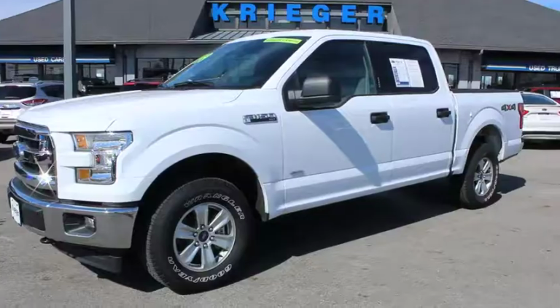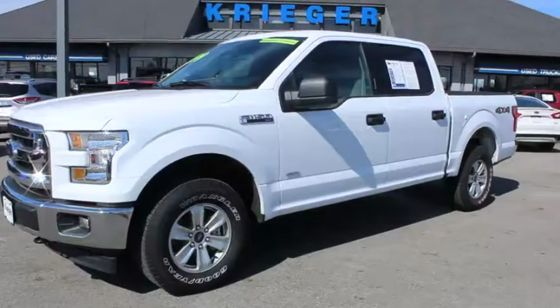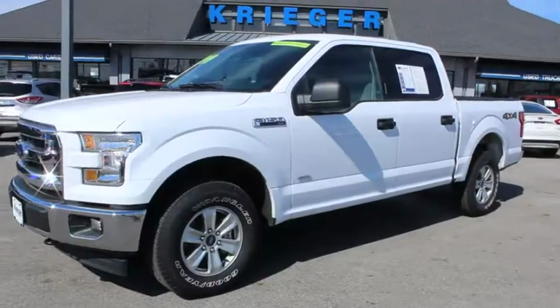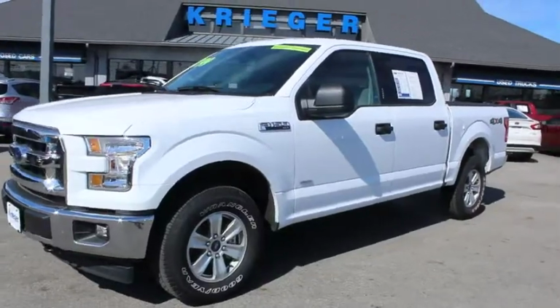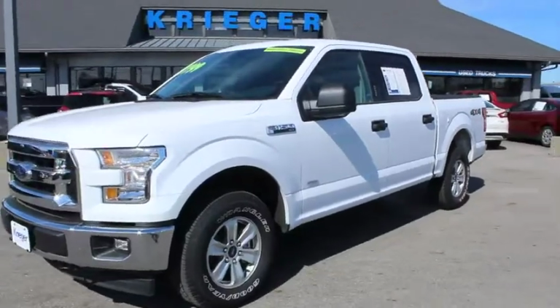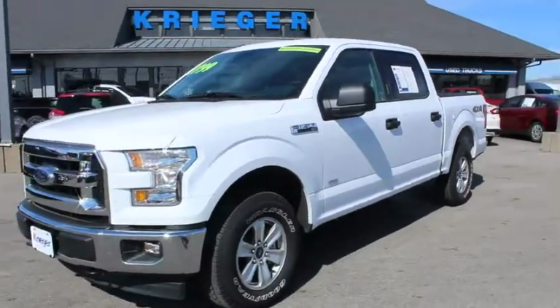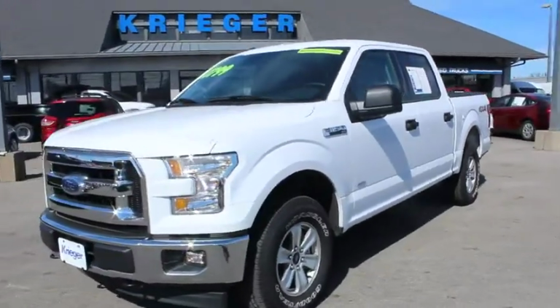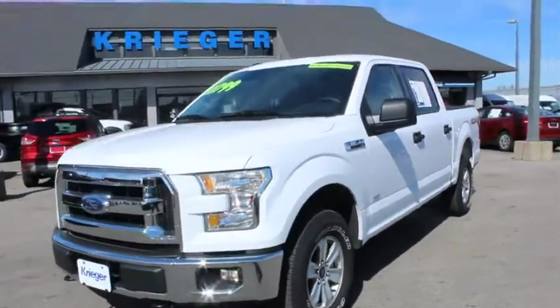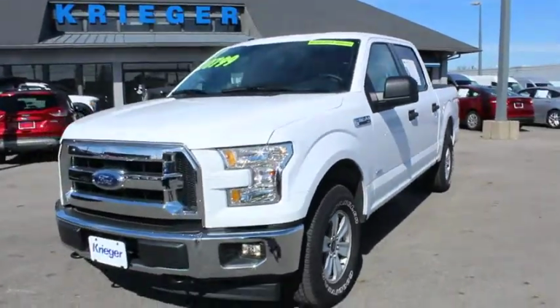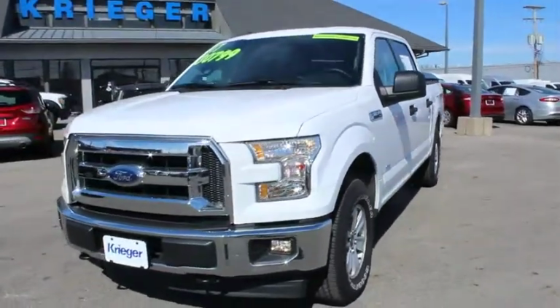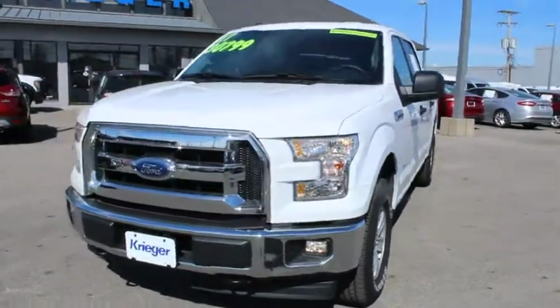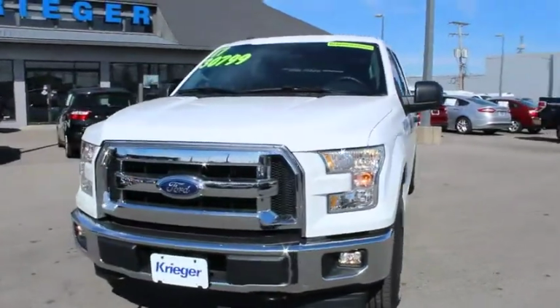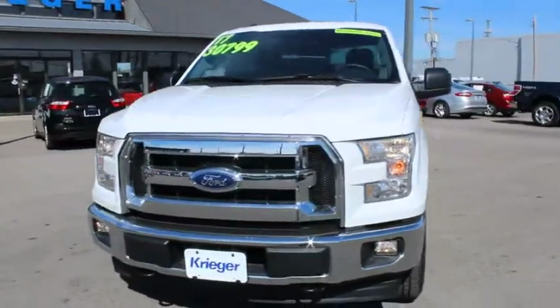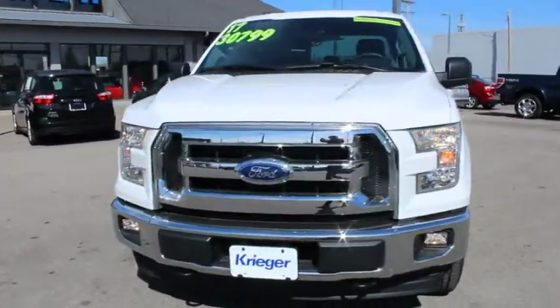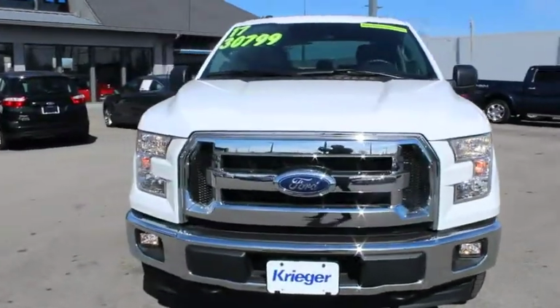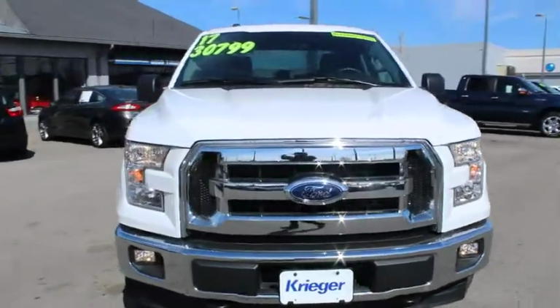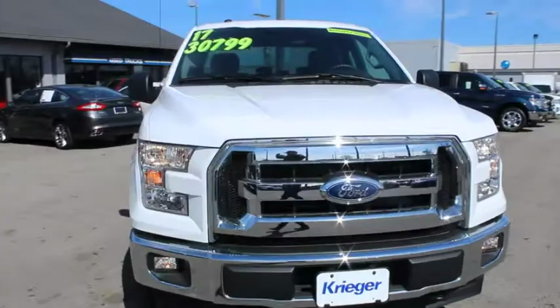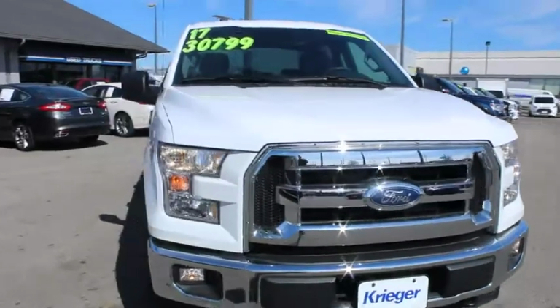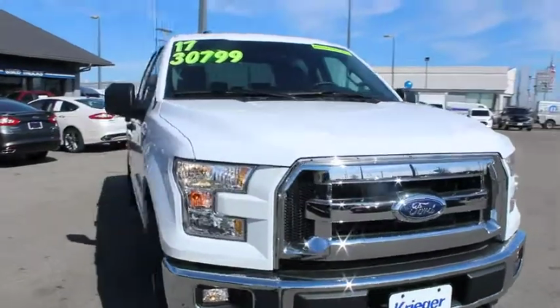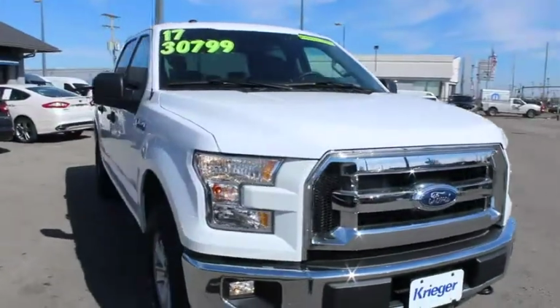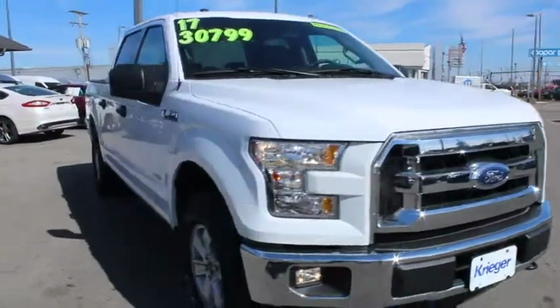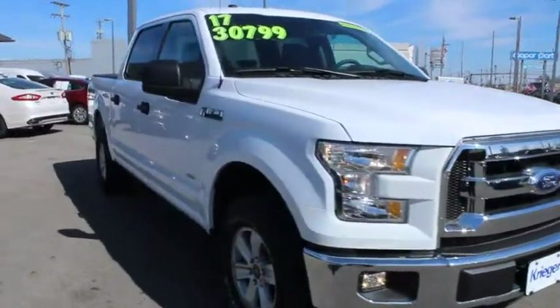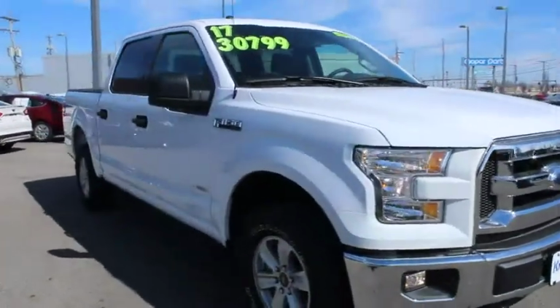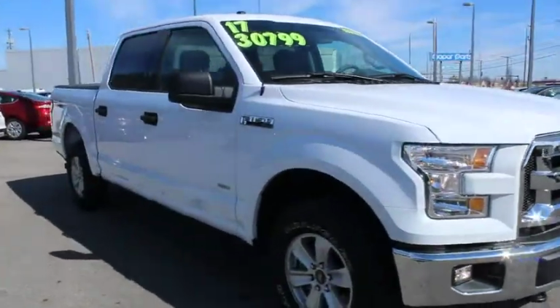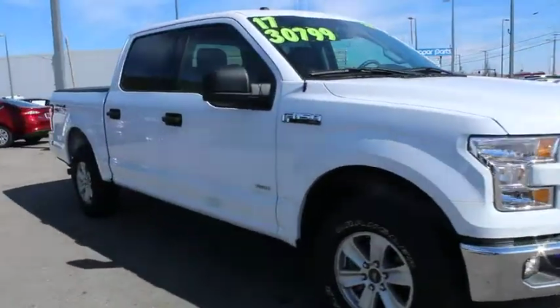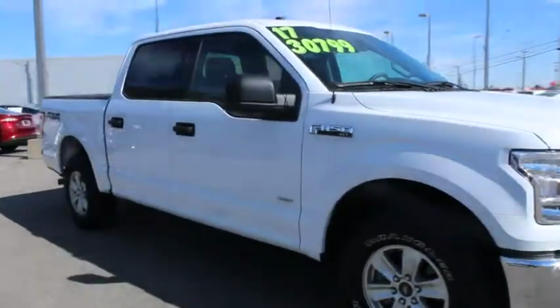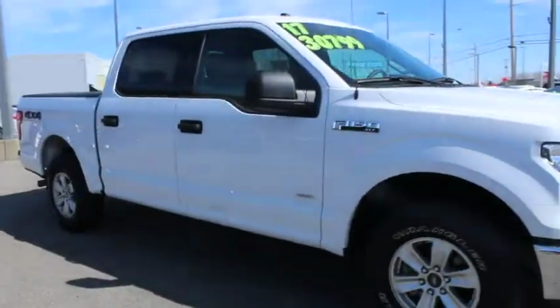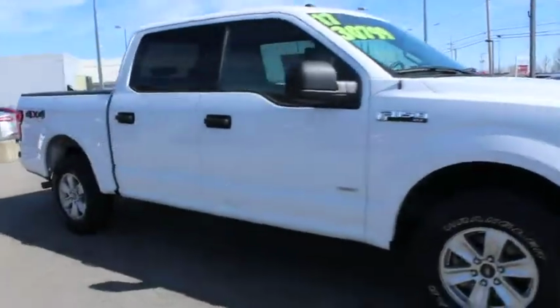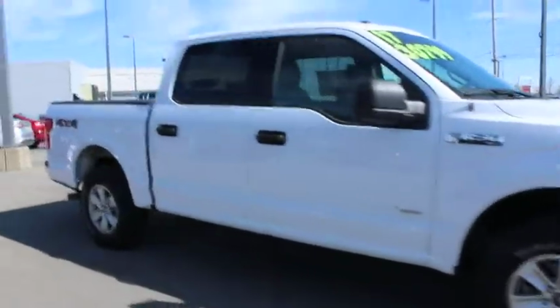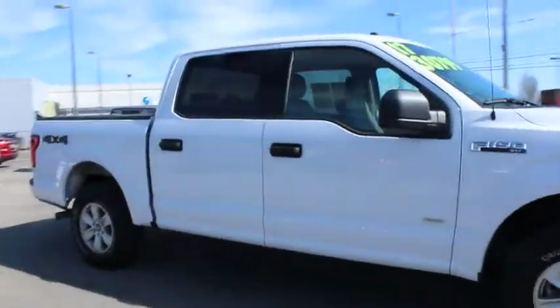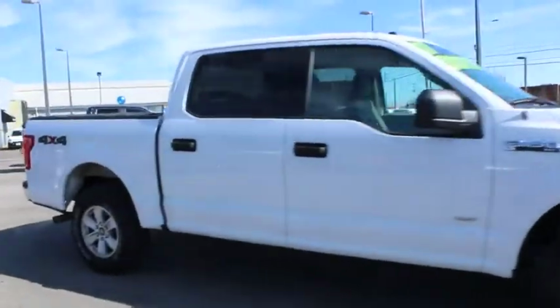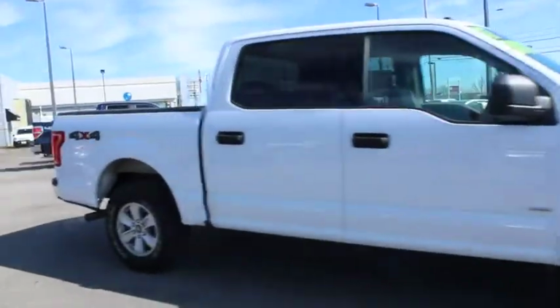The 2017 Ford F-150. A Ford F-150 knows how to handle any situation. It's built to follow orders. No whining.